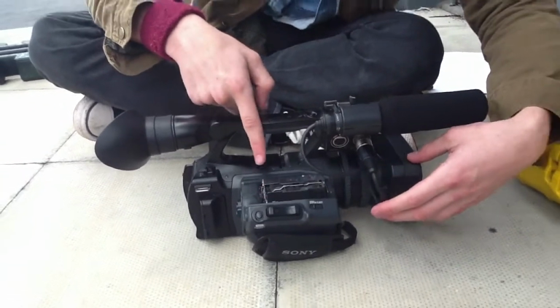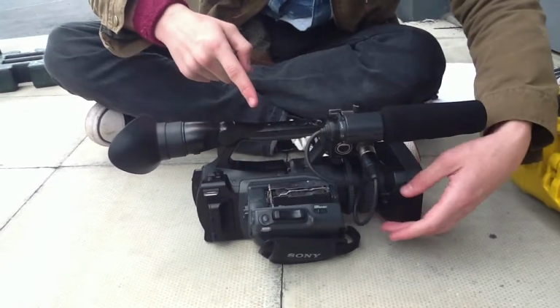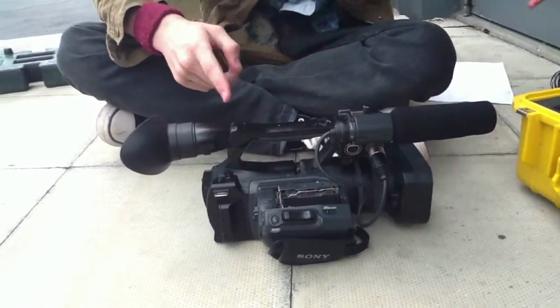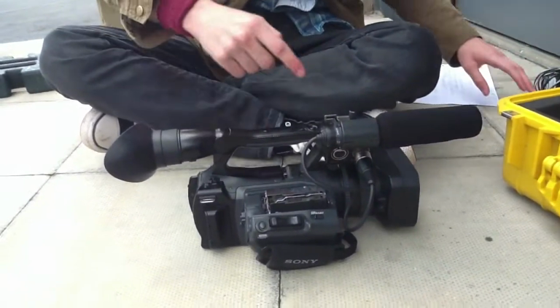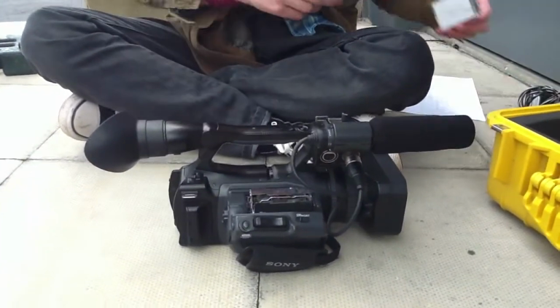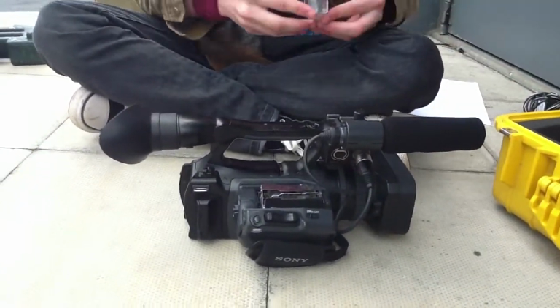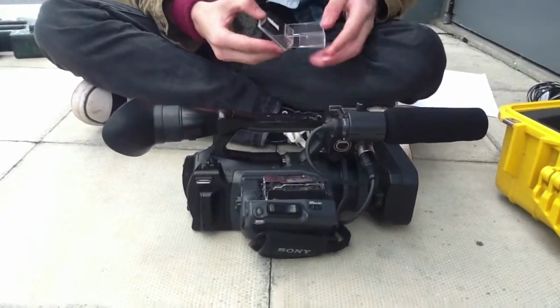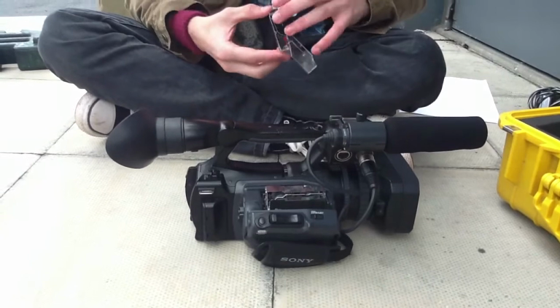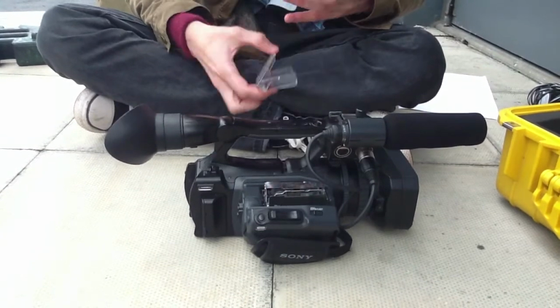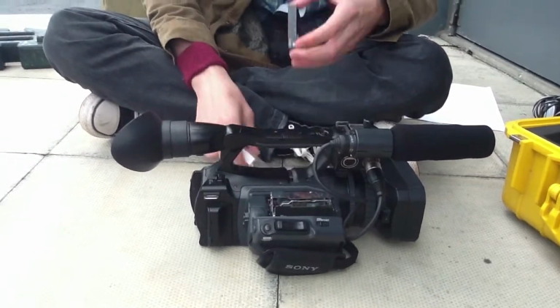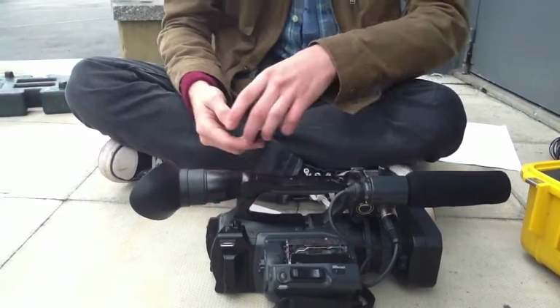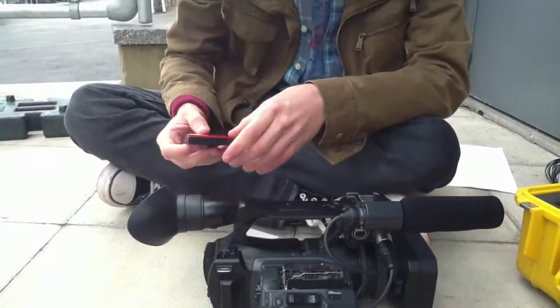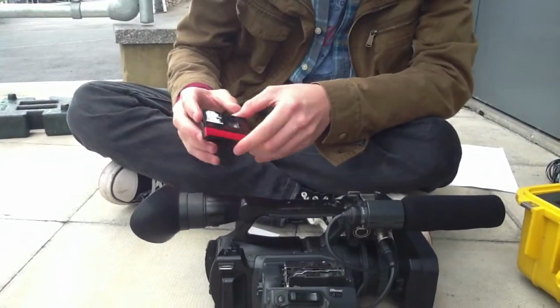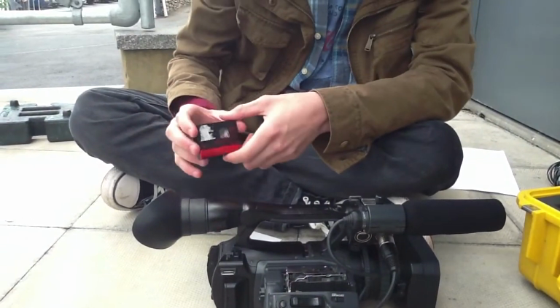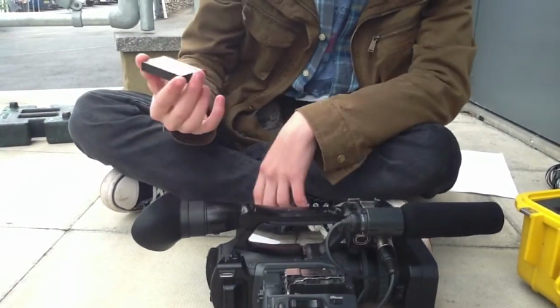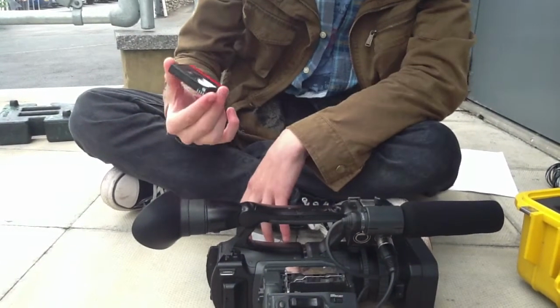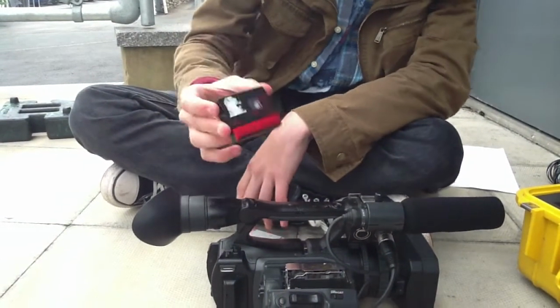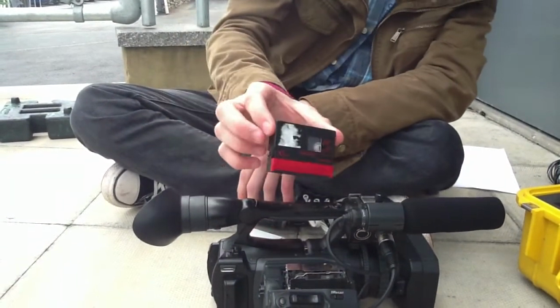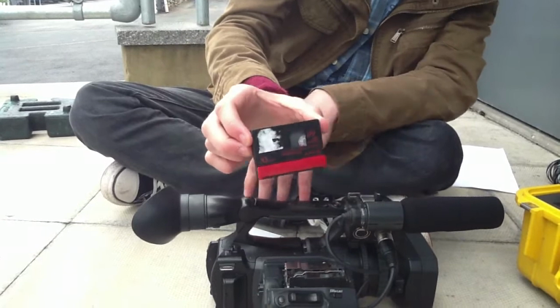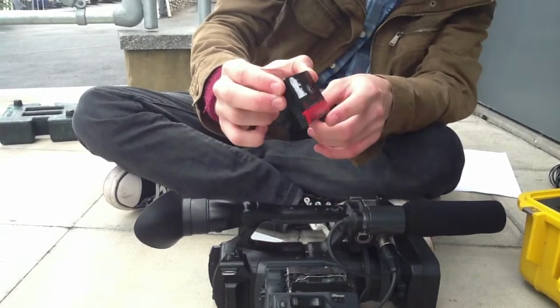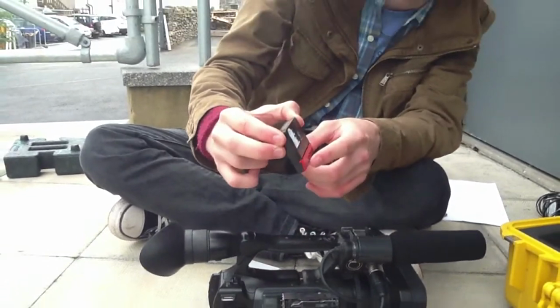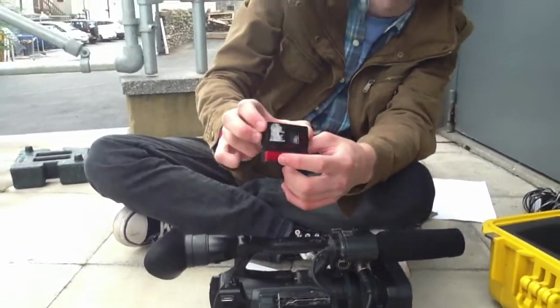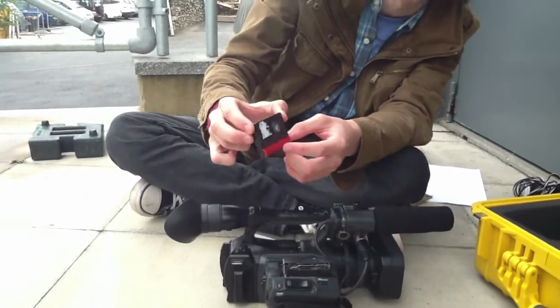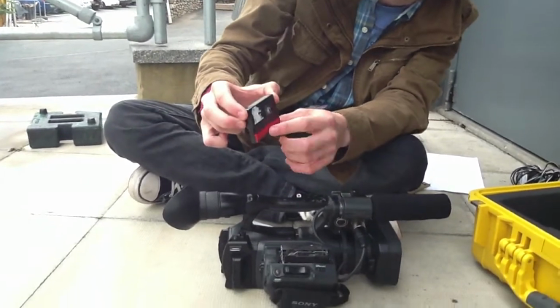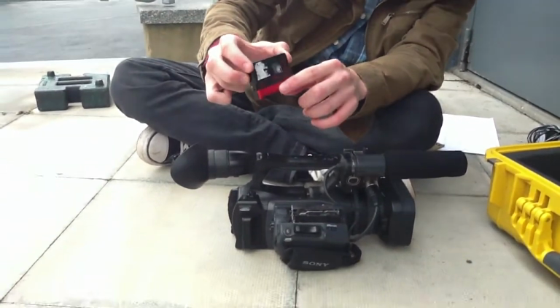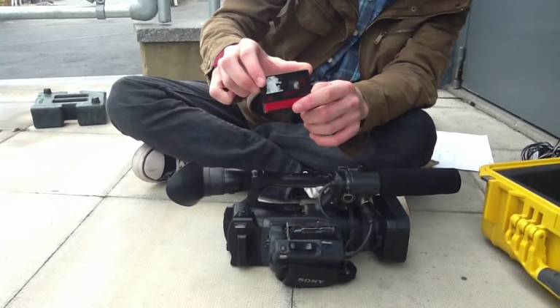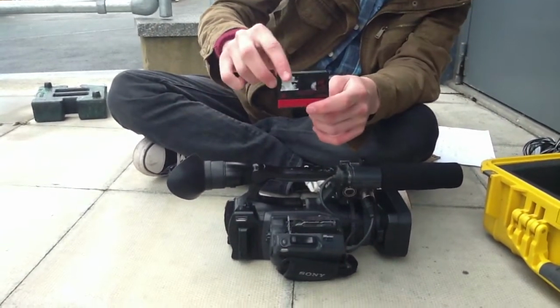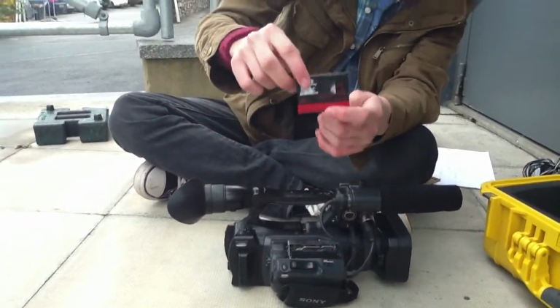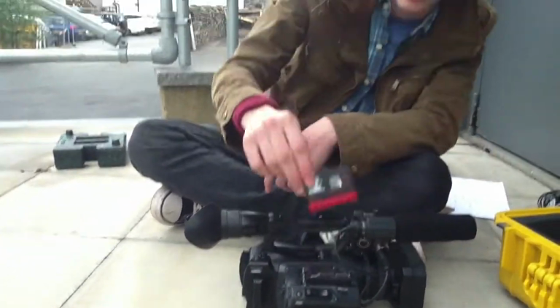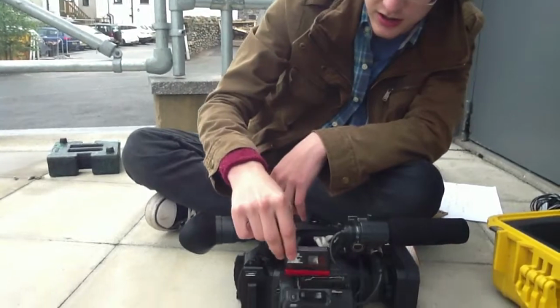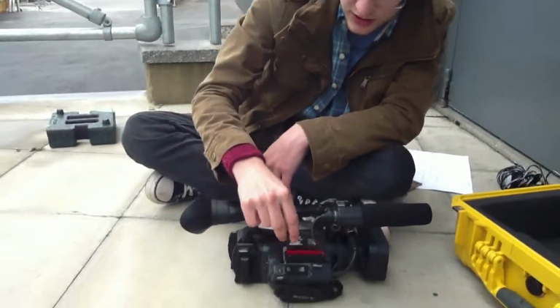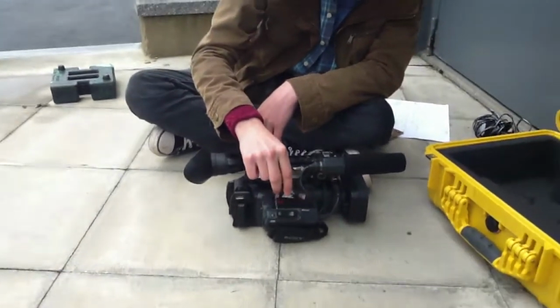You don't need to worry about that — it does it all automatically, you don't need to touch anything. So once you've got that, you need a cassette, obviously. It will look a little bit like this. You want to put it down this way. Again, there's another arrow, just like the battery — you slide it in like that.